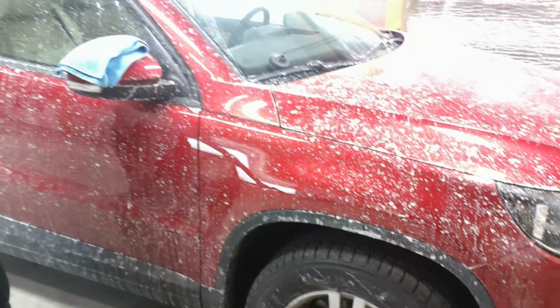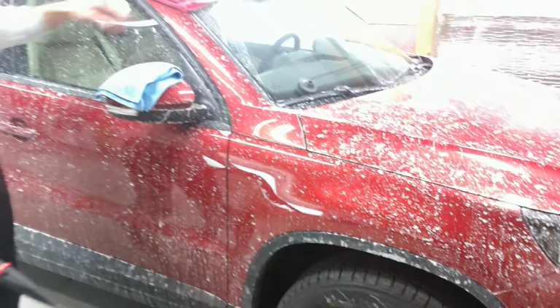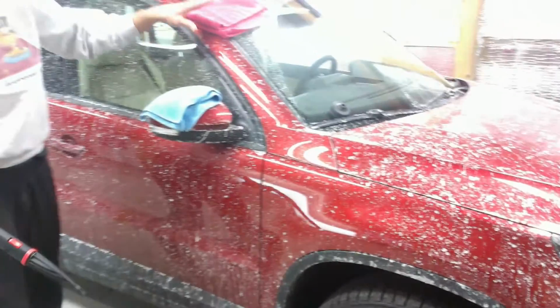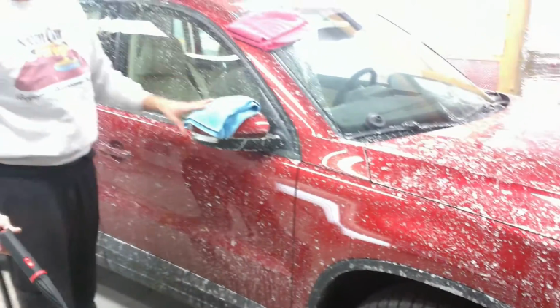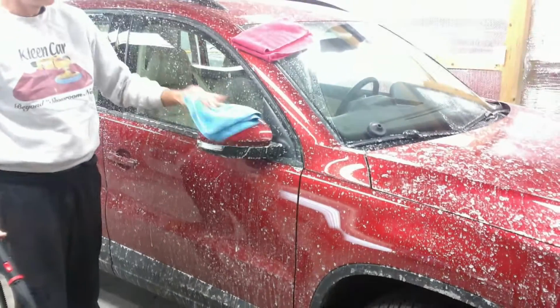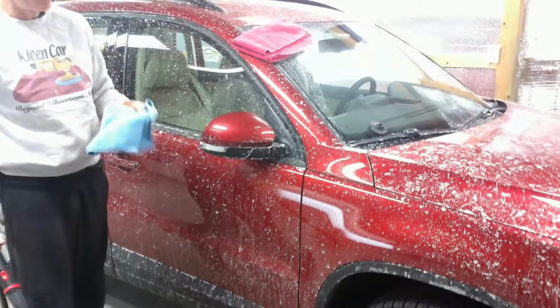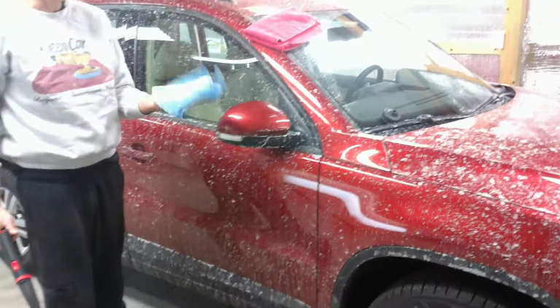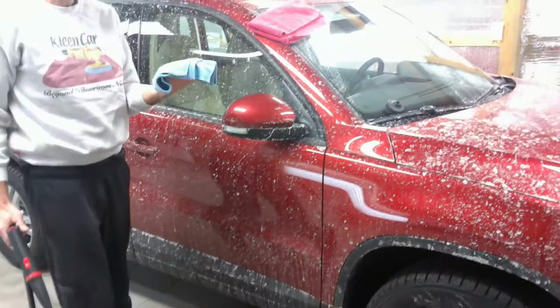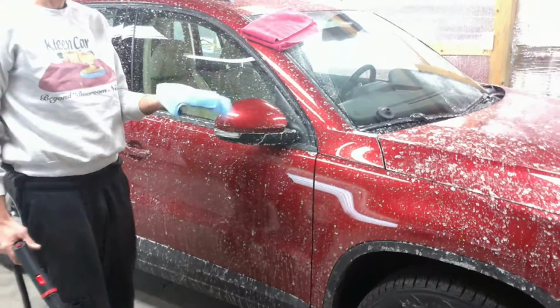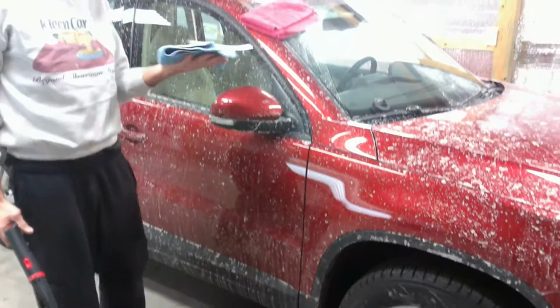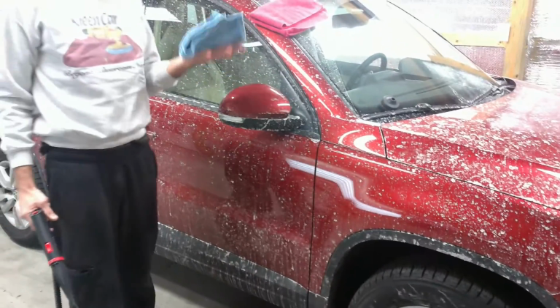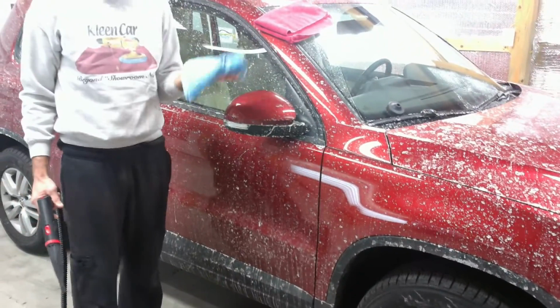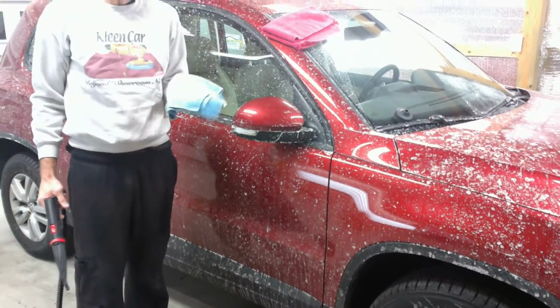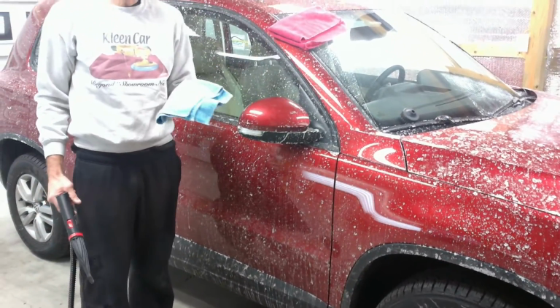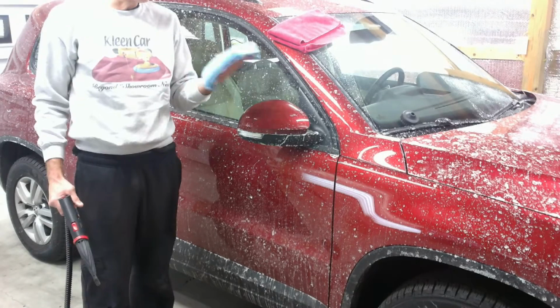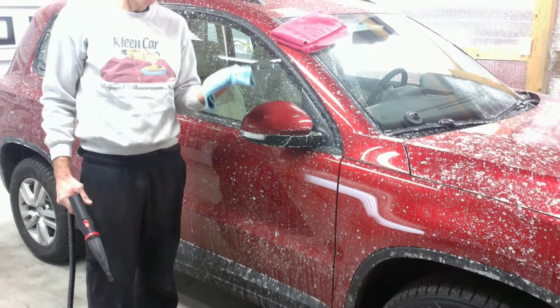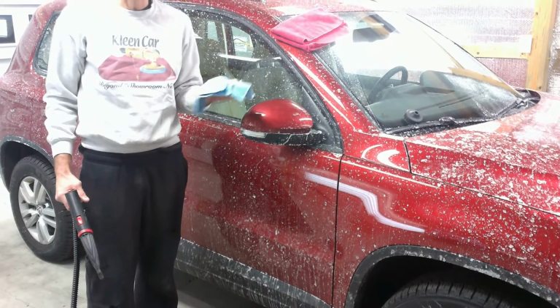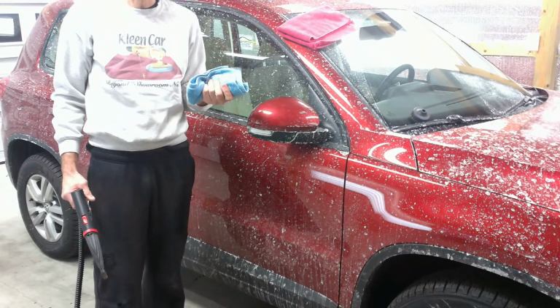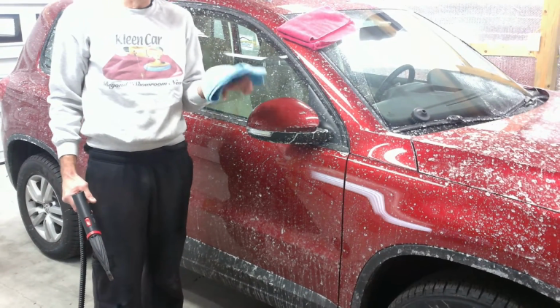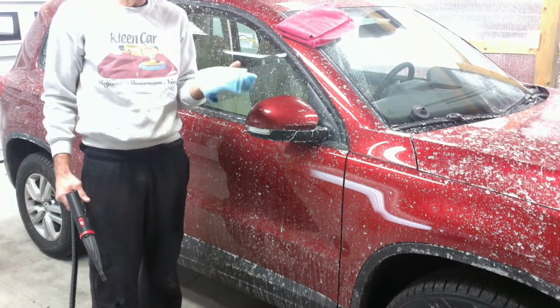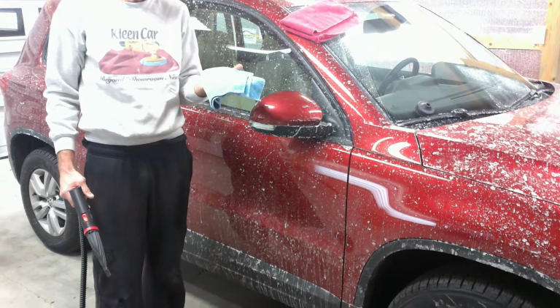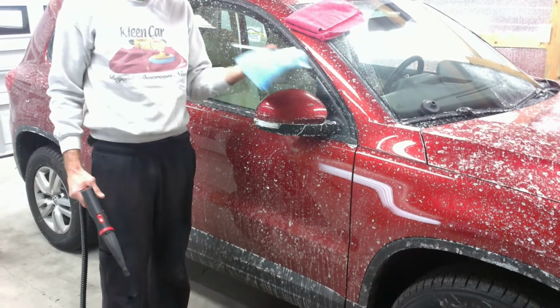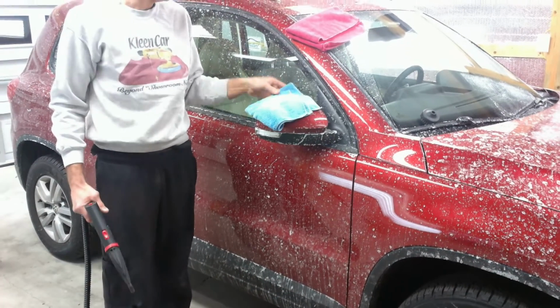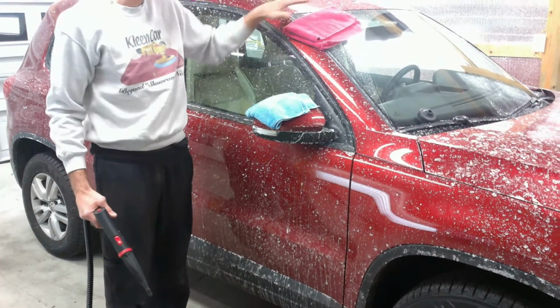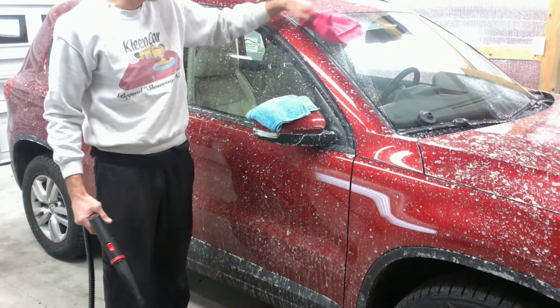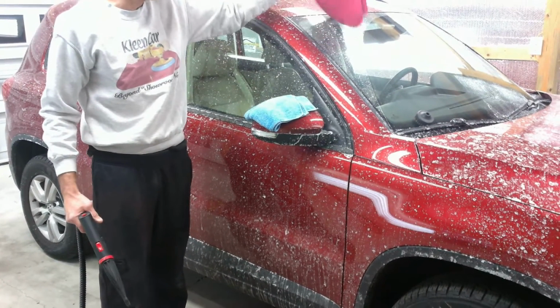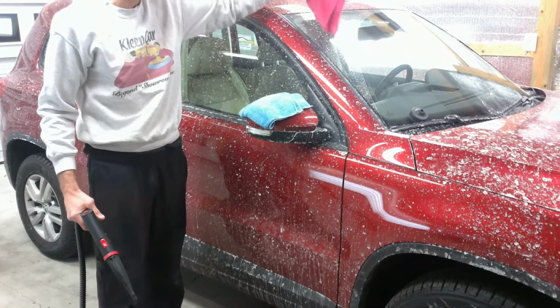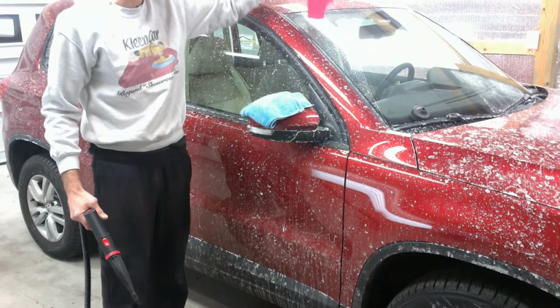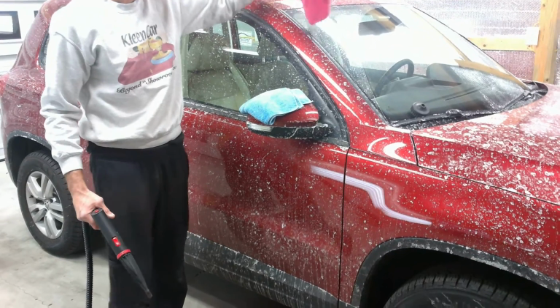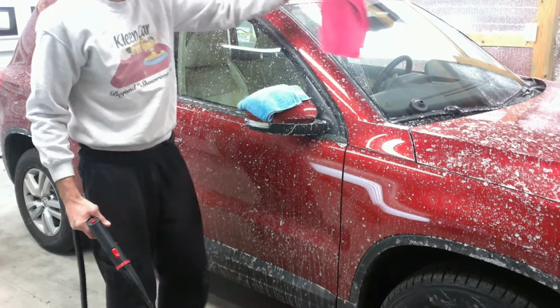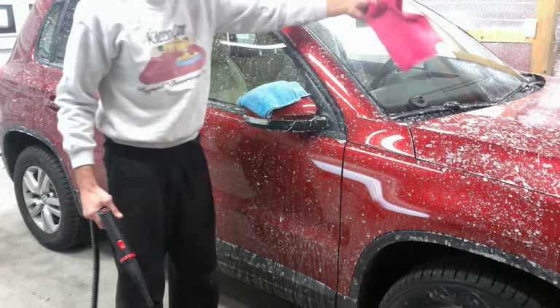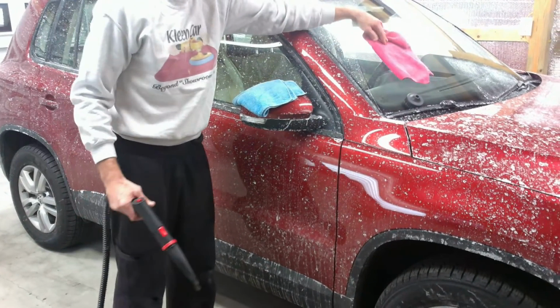We've already pre-wet a towel. You don't want to start with a dry towel — we want to have a pre-wet towel. This towel is fairly wet and we can wipe down with a dry towel after the car is completed.